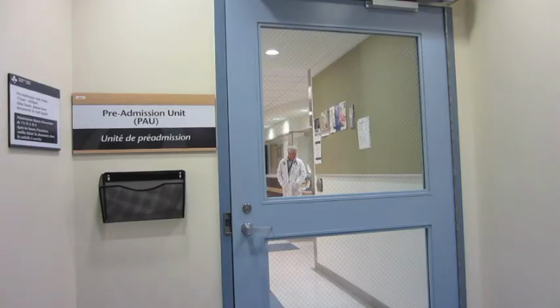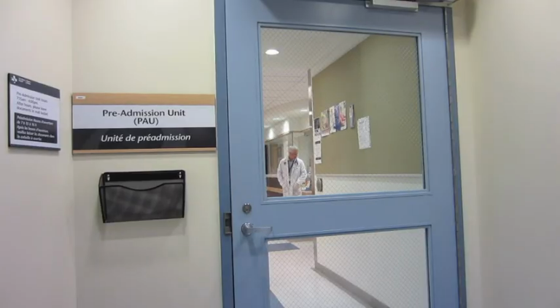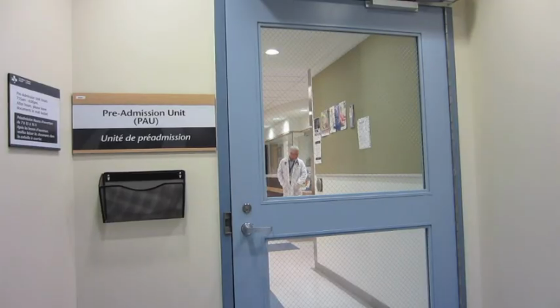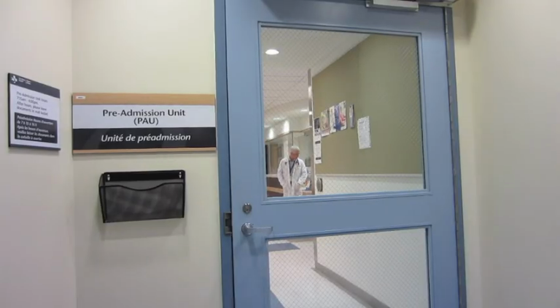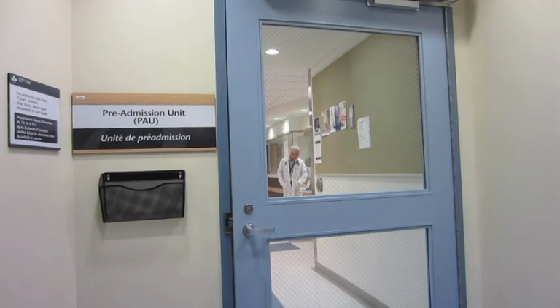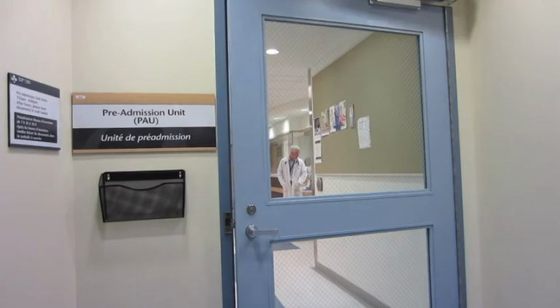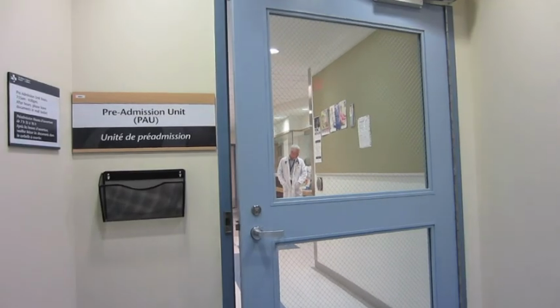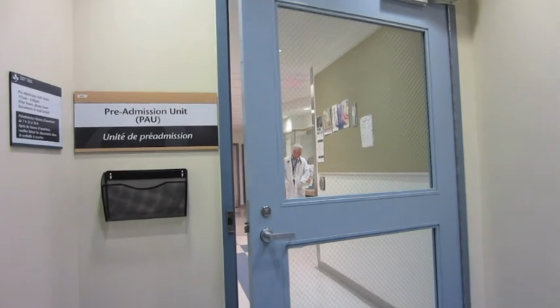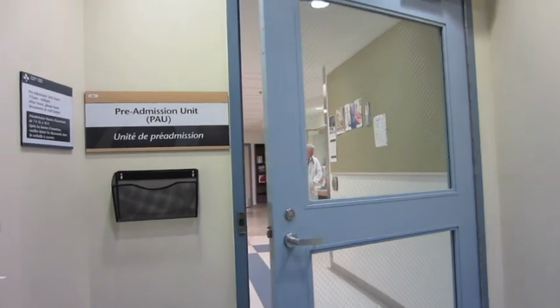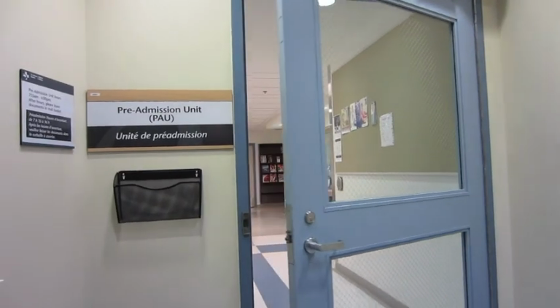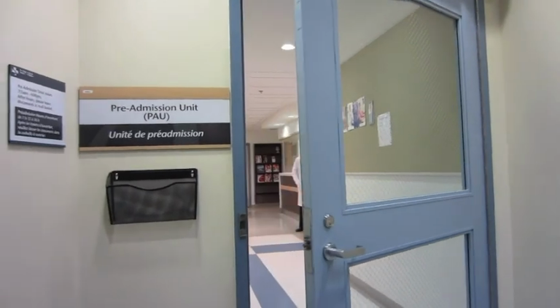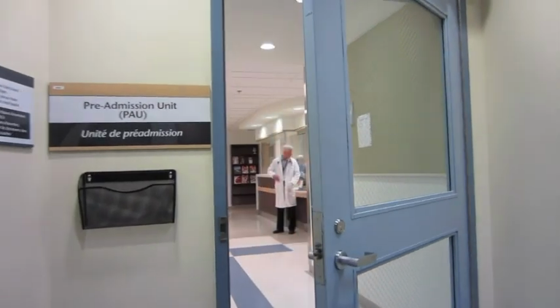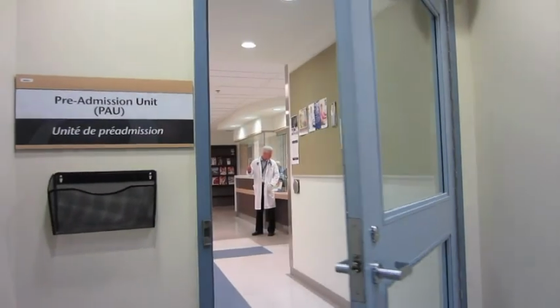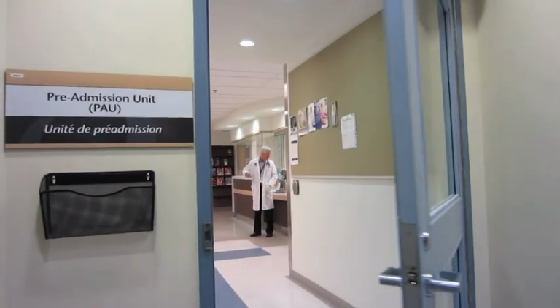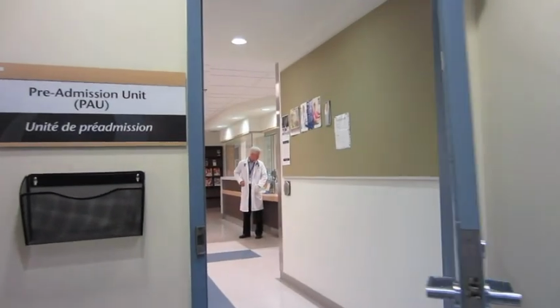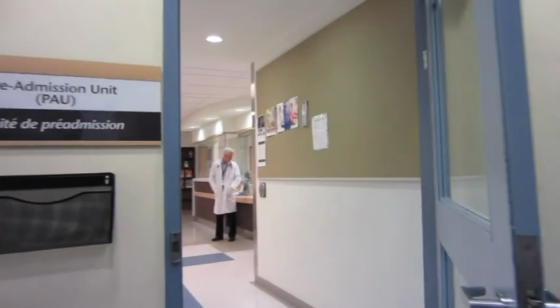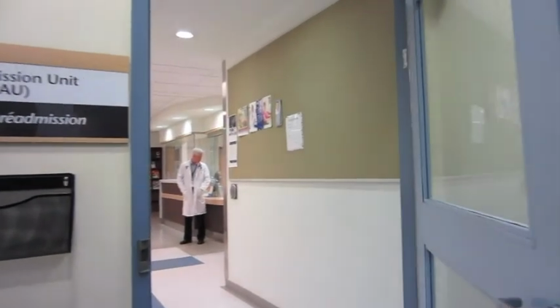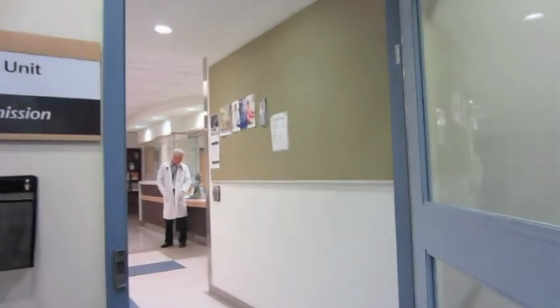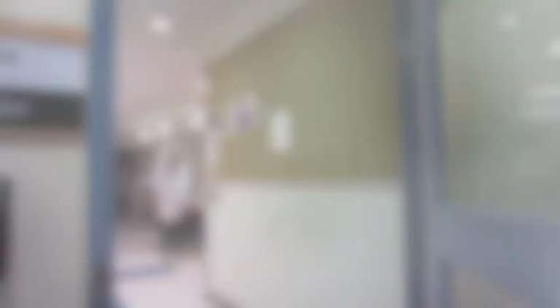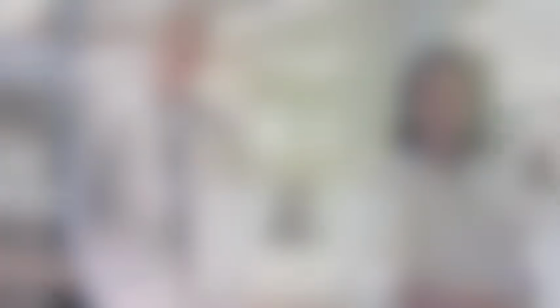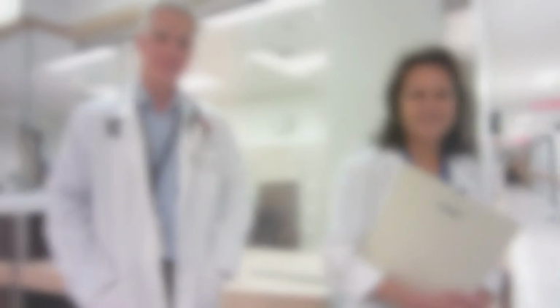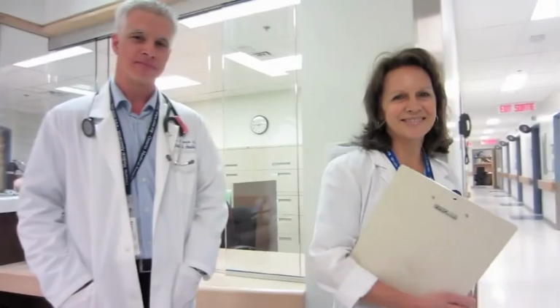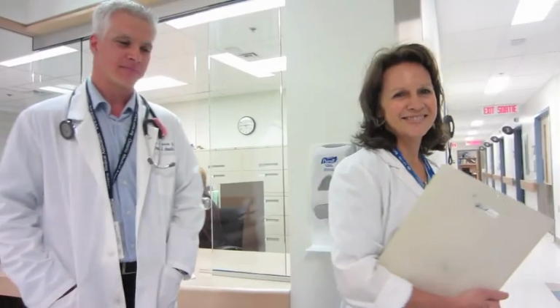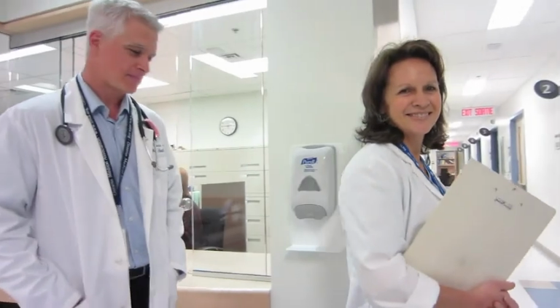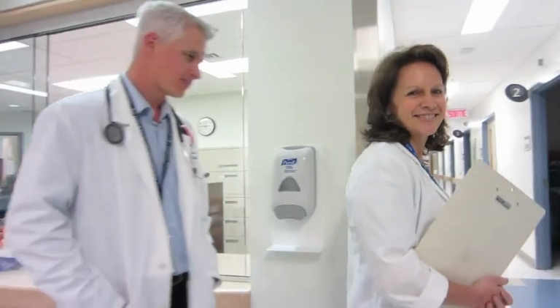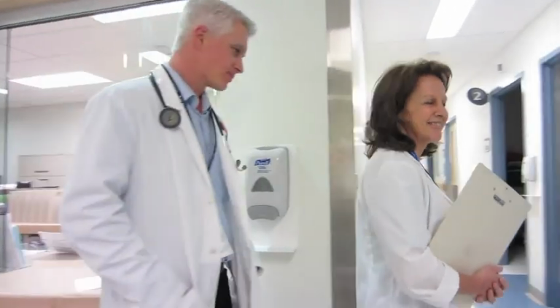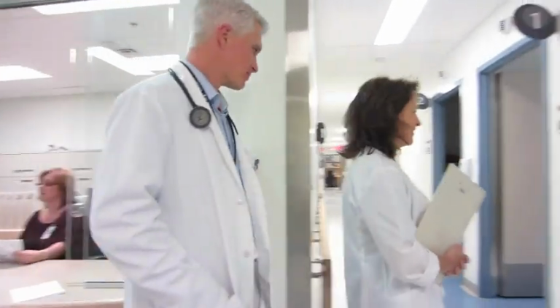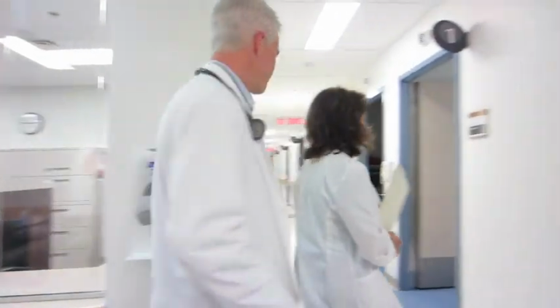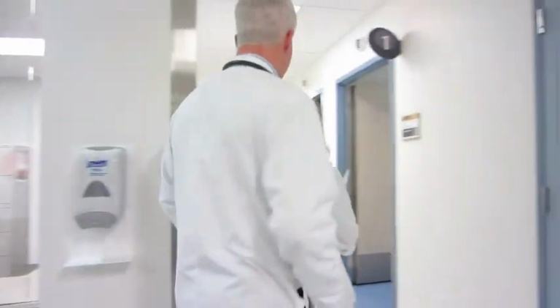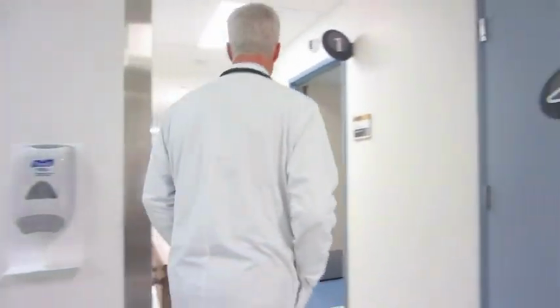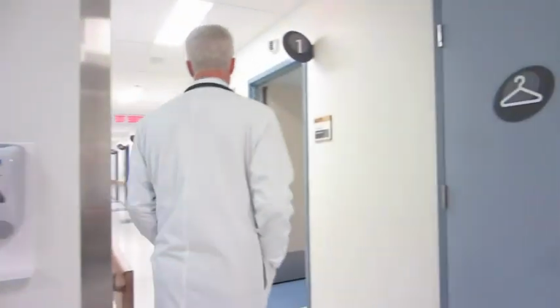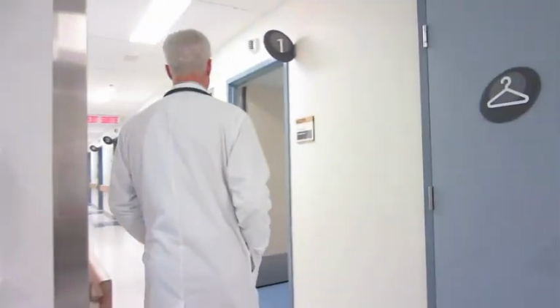Please feel free to watch this video again and to ask any questions you have during your appointment in the preoperative assessment unit. Thank you for watching.